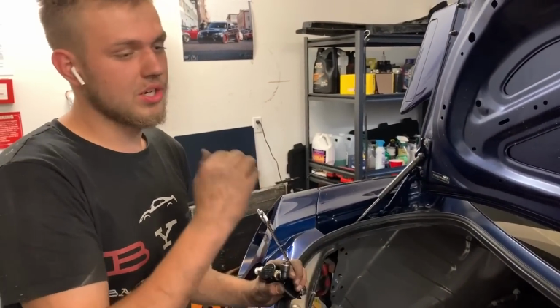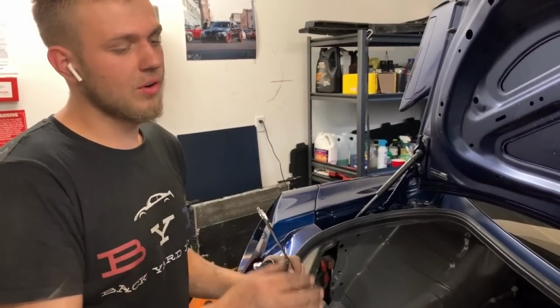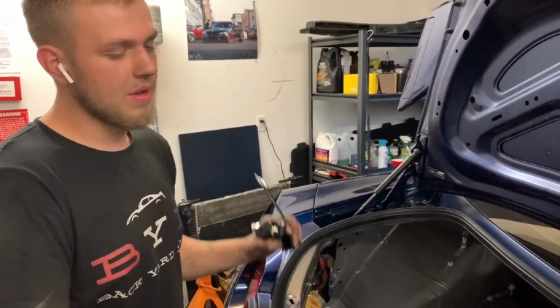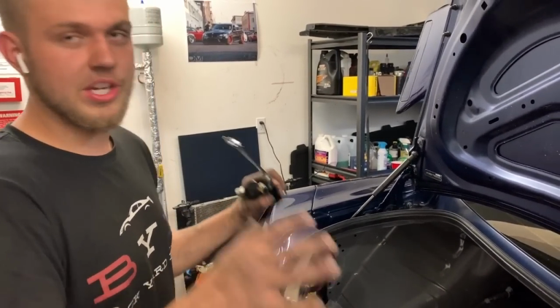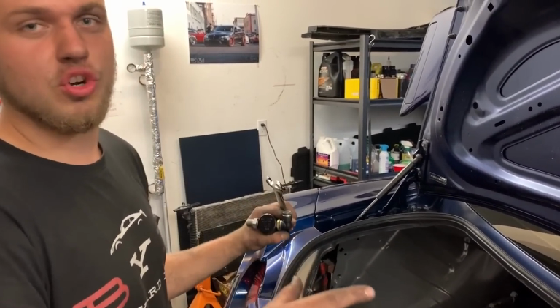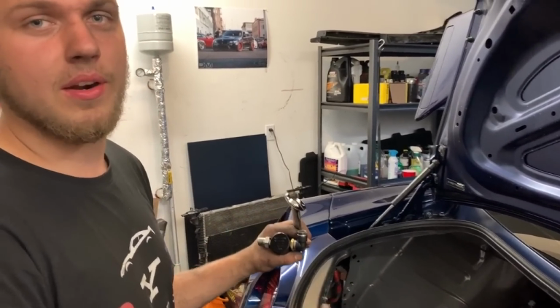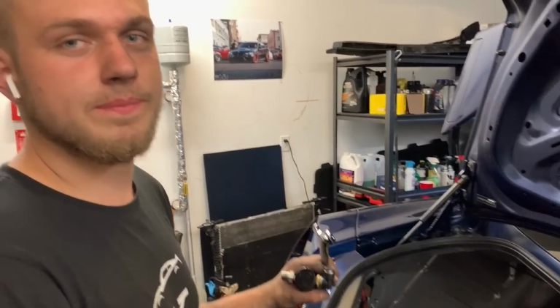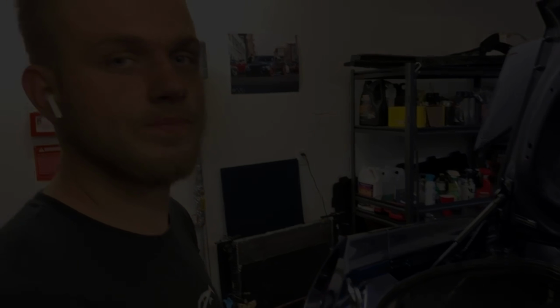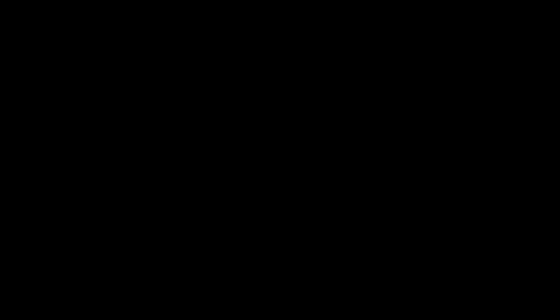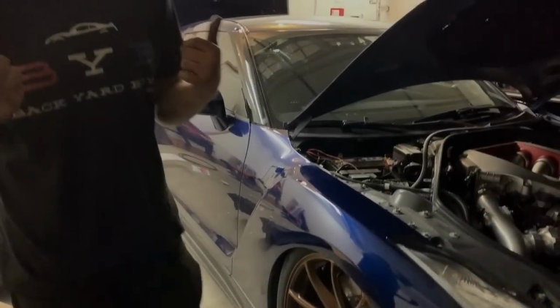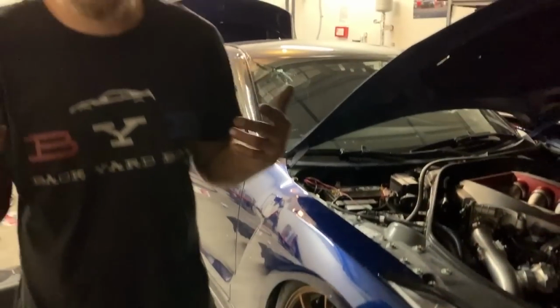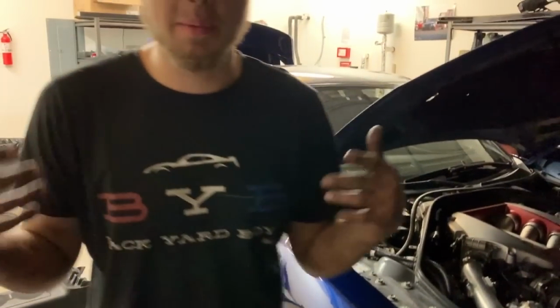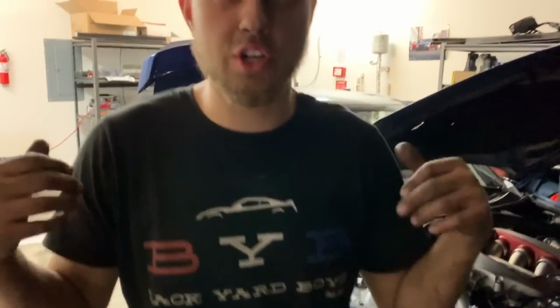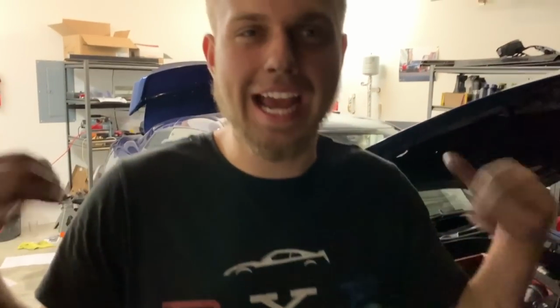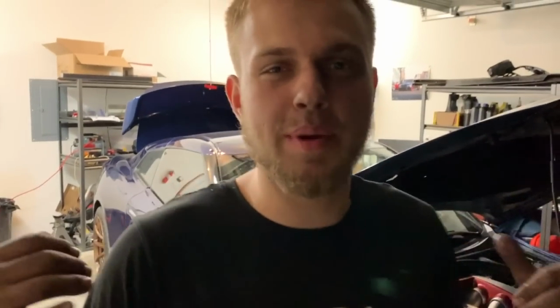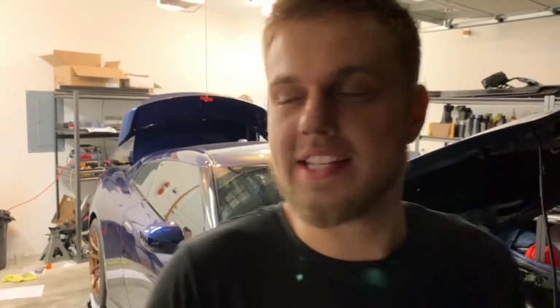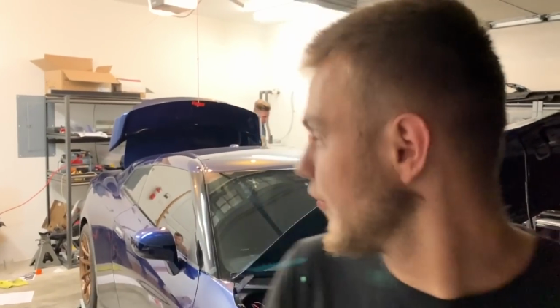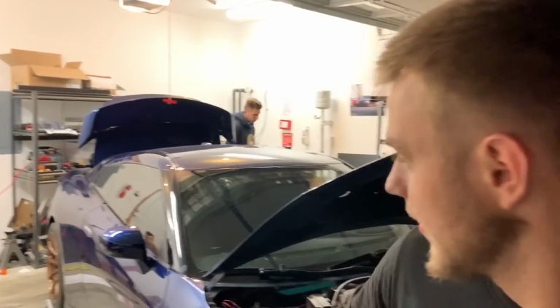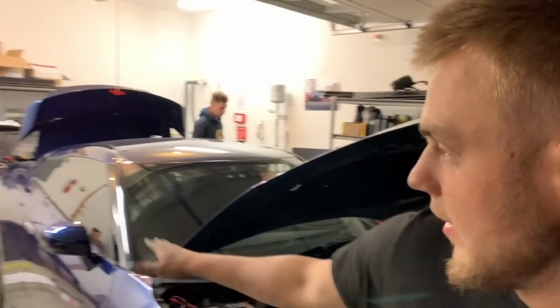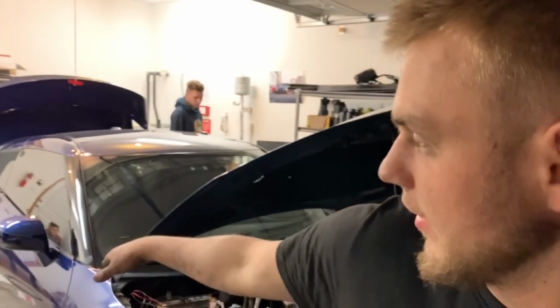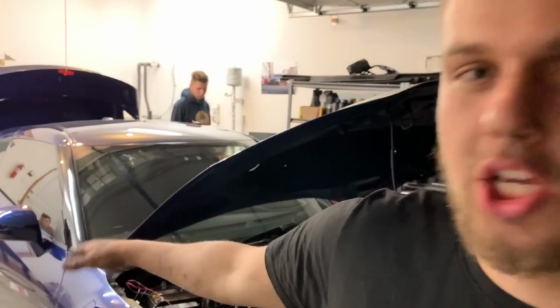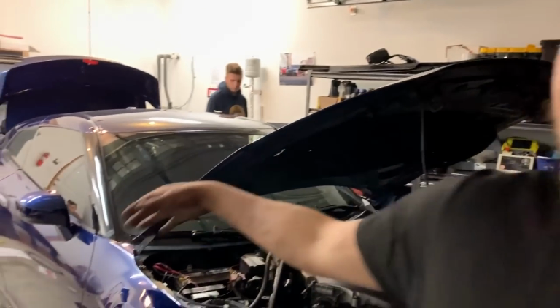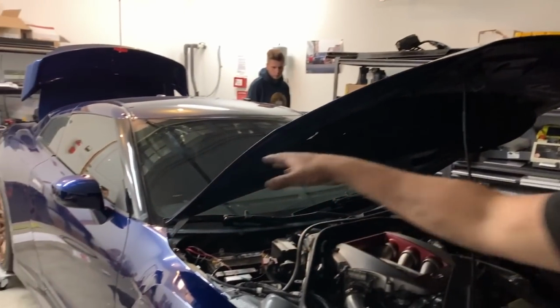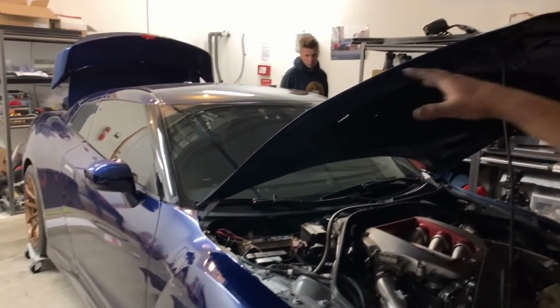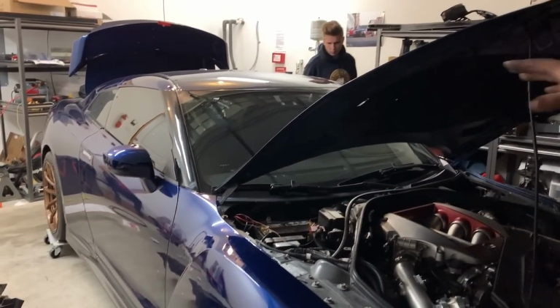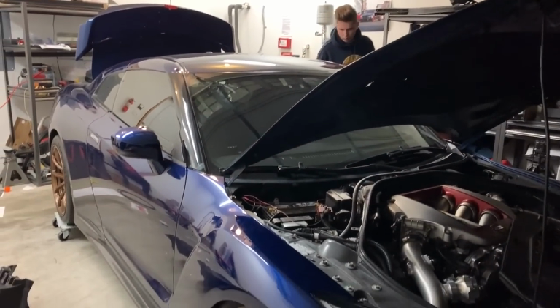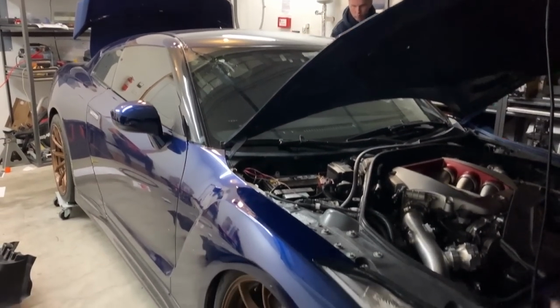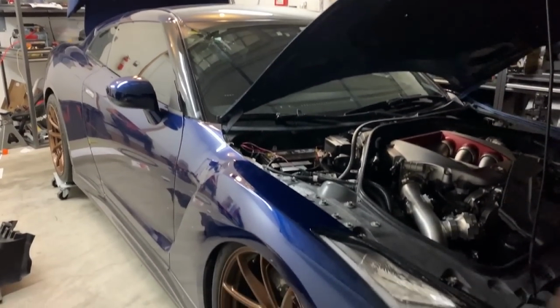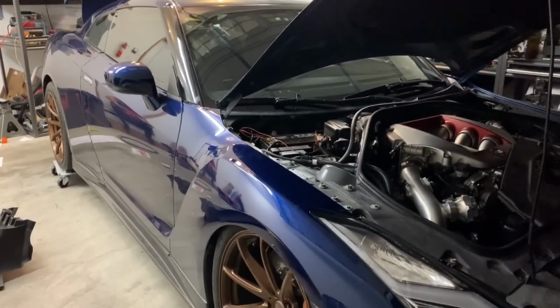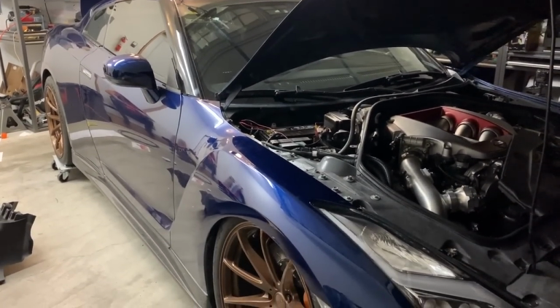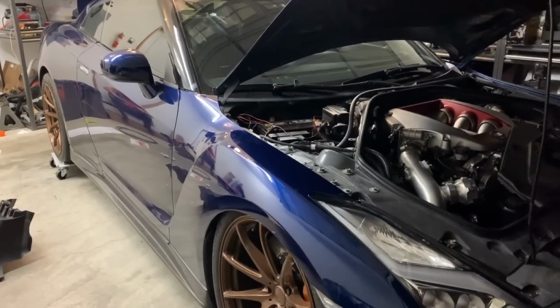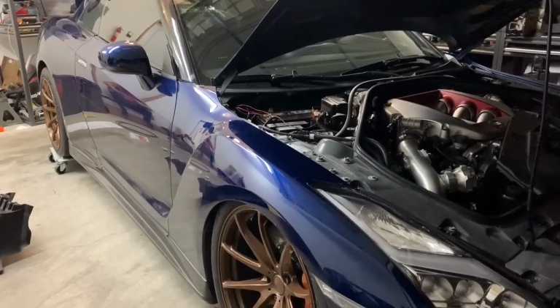Once we pump it up, we're going to drive it home and finish the trunk area. Right now the computer is calibrating itself — lowering itself, adjusting, seeing all the pressures to make sure everything holds air. Come check it out!